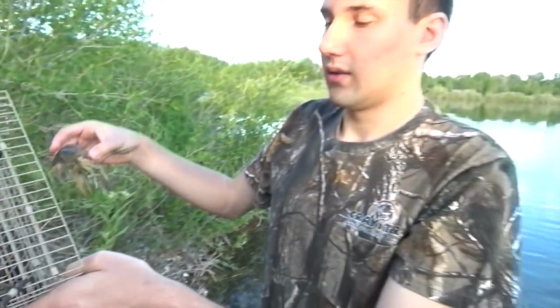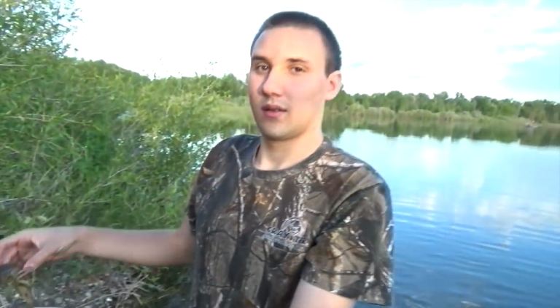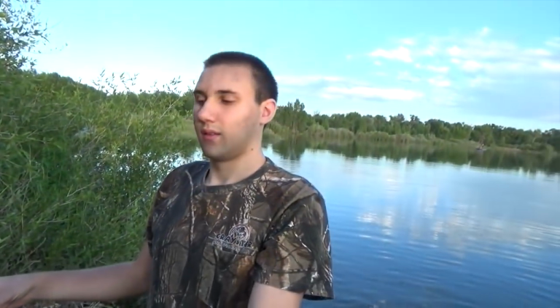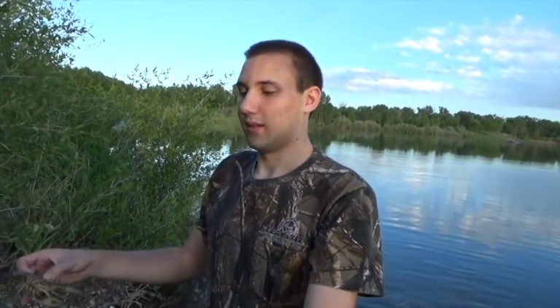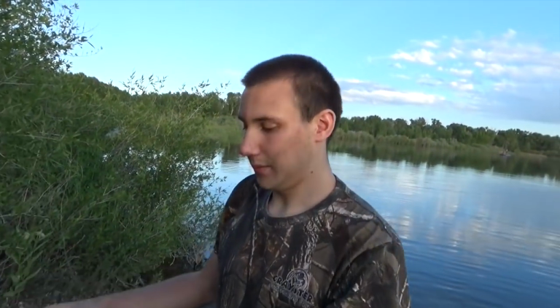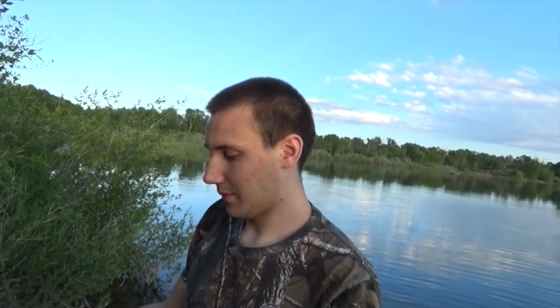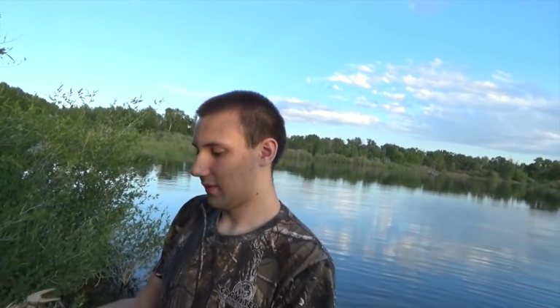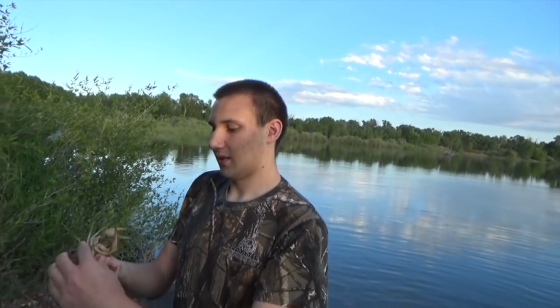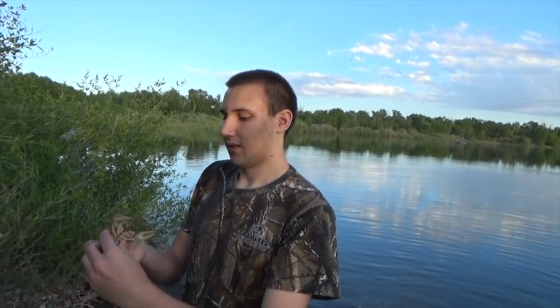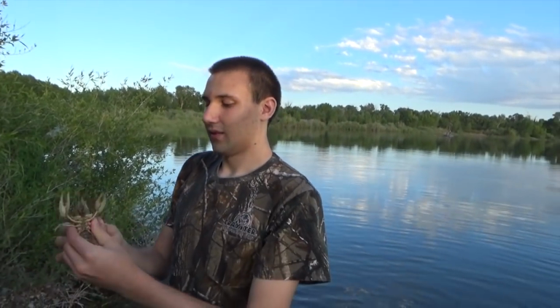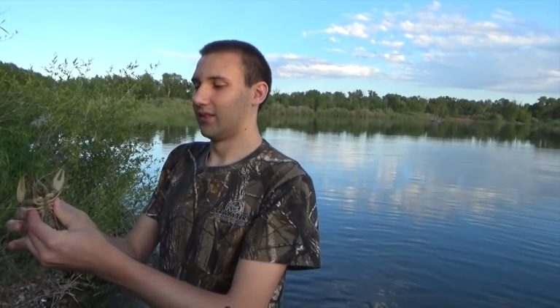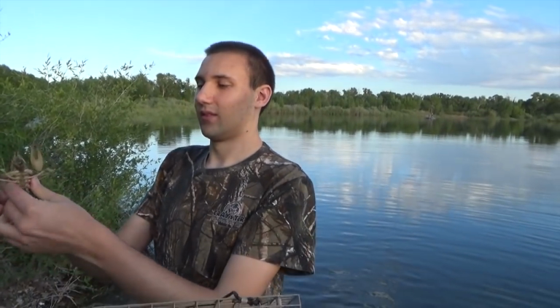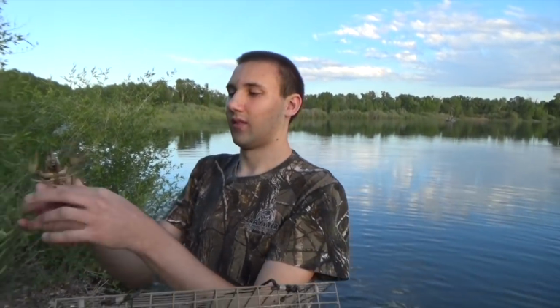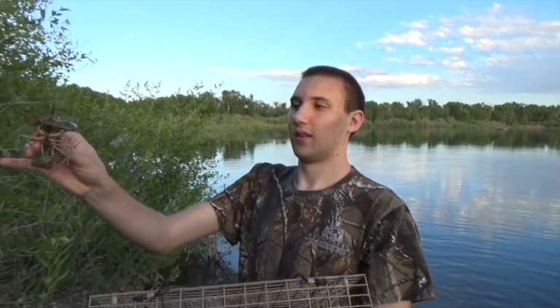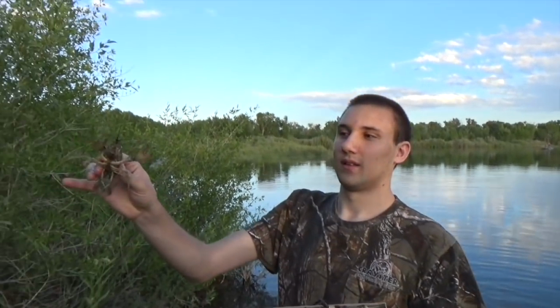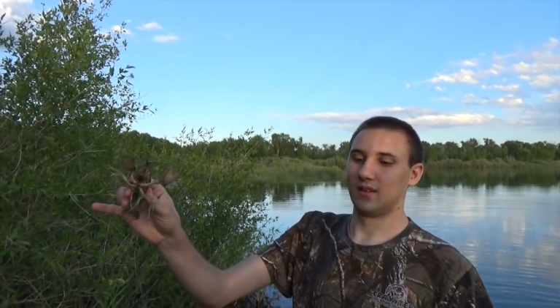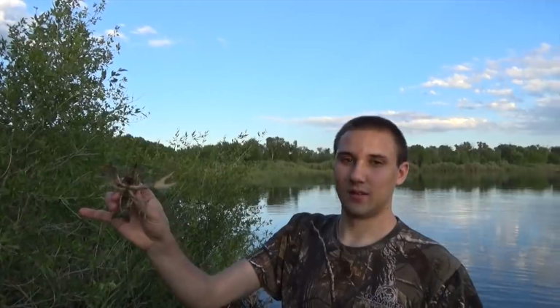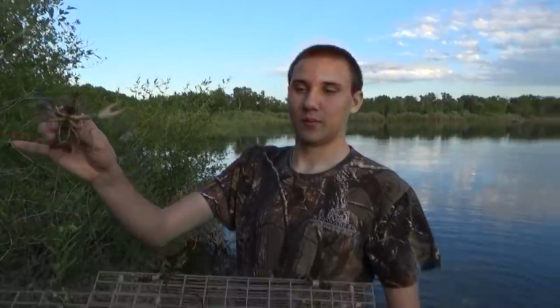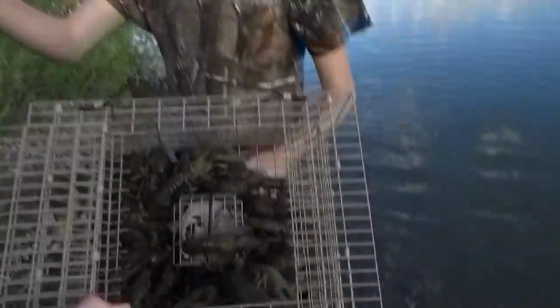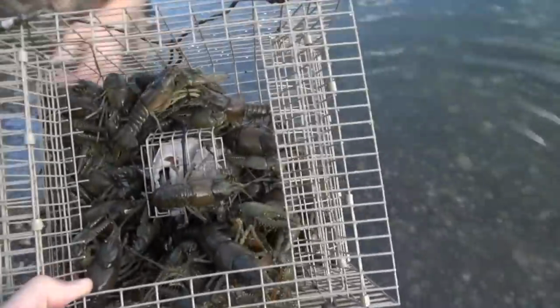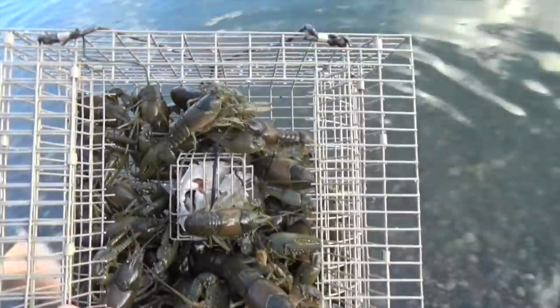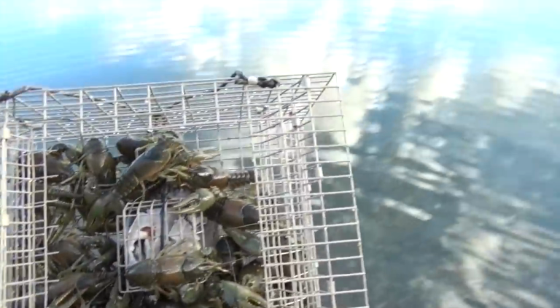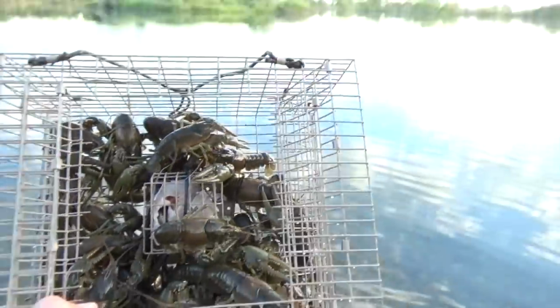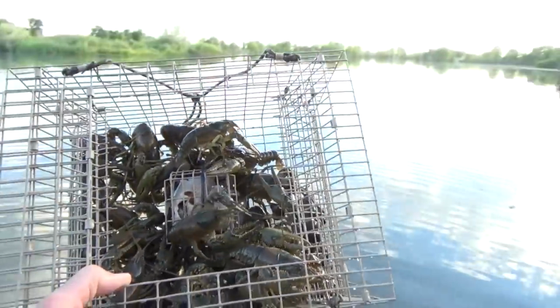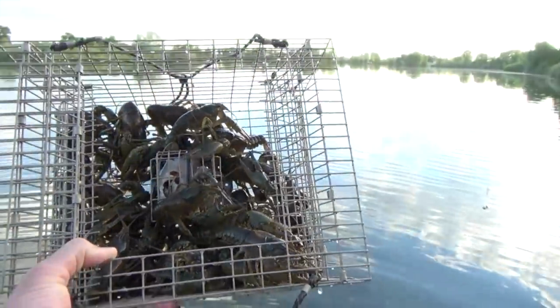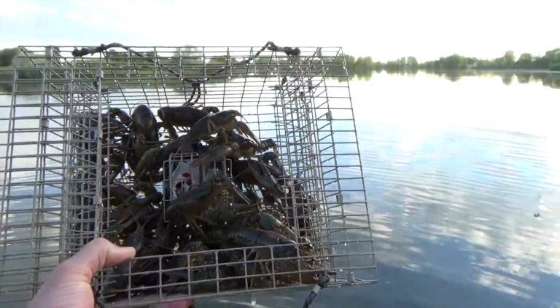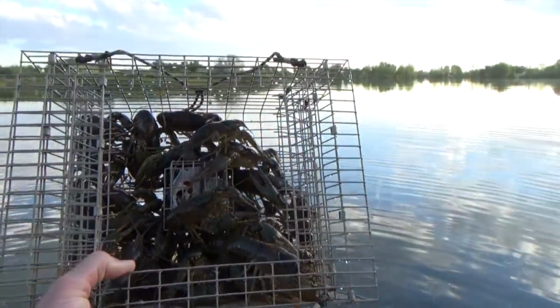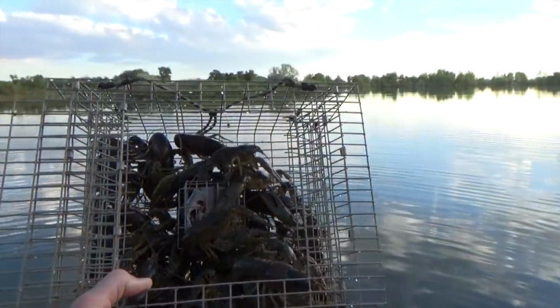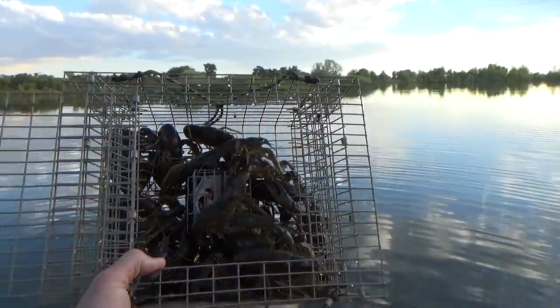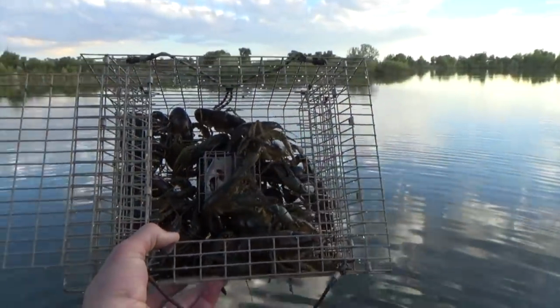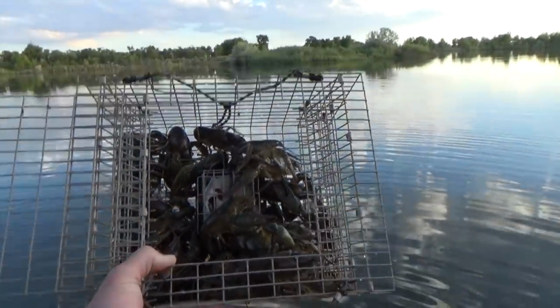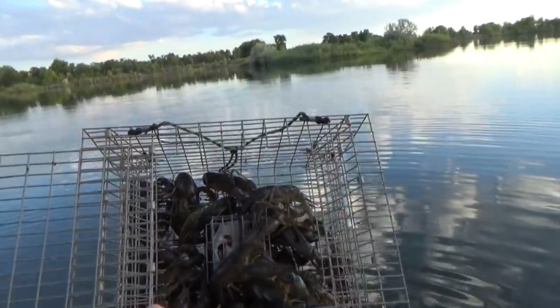Hold that bad boy up, Jake. Oh yeah! All right, we're gonna boil some crawfish. What do you think, Jake? Hold them up — what do you got? Crawfish or two, nice! All right guys, we're gonna cook some of these bad boys up here in a few minutes.